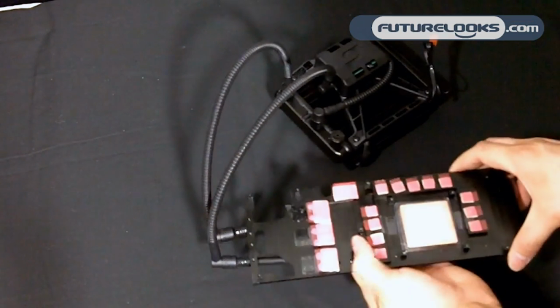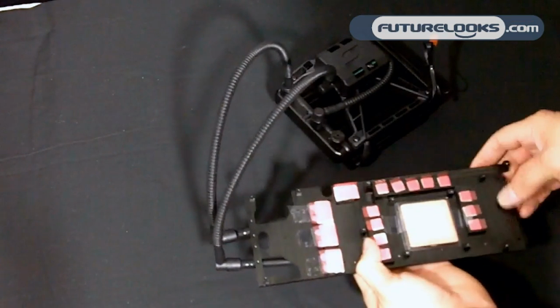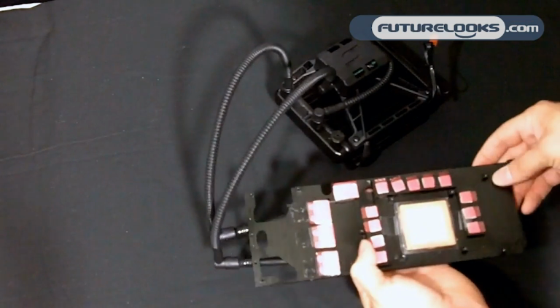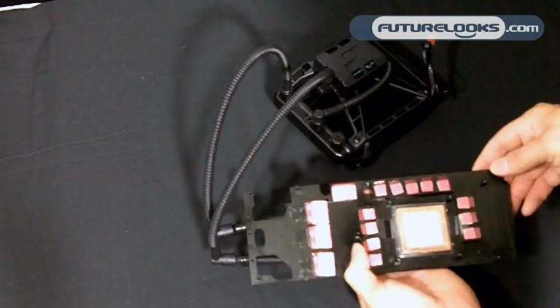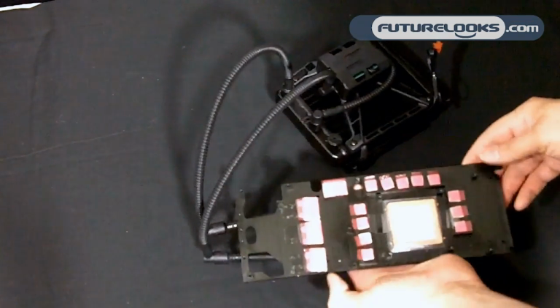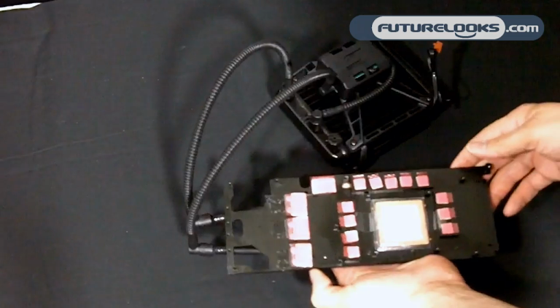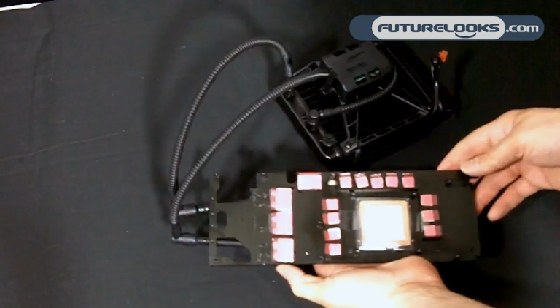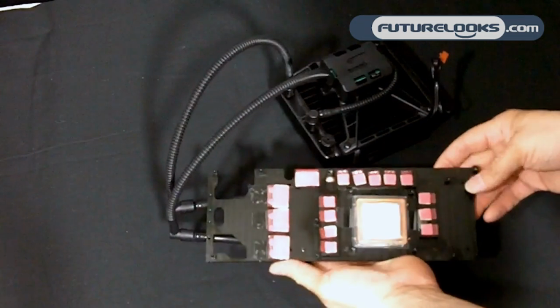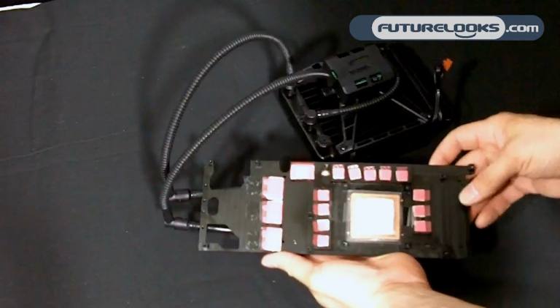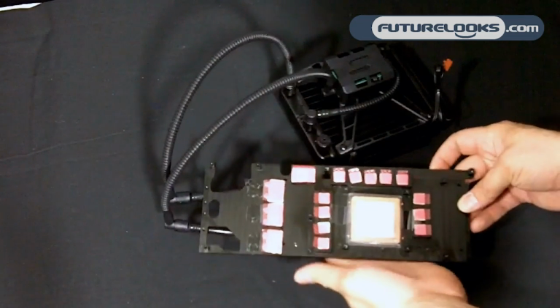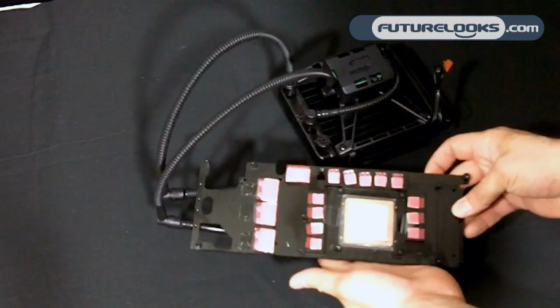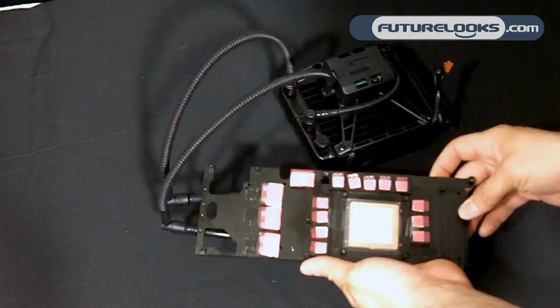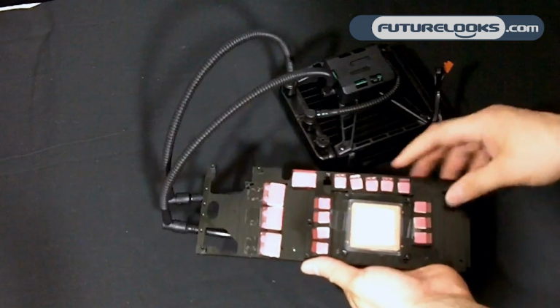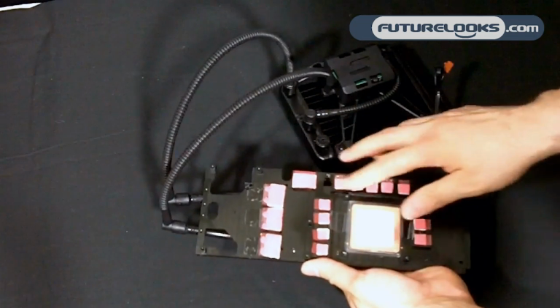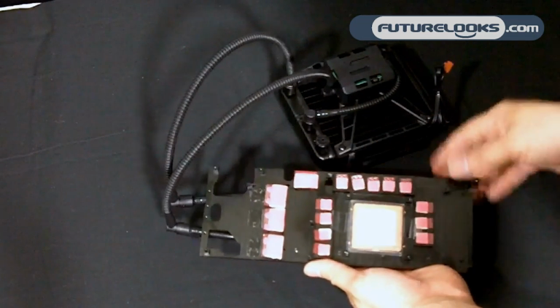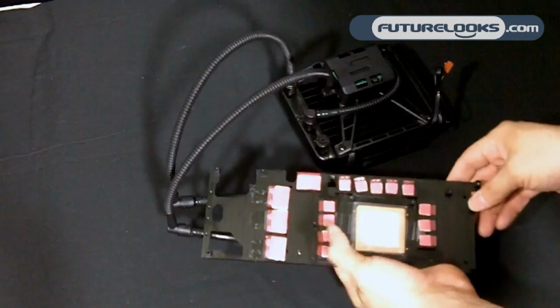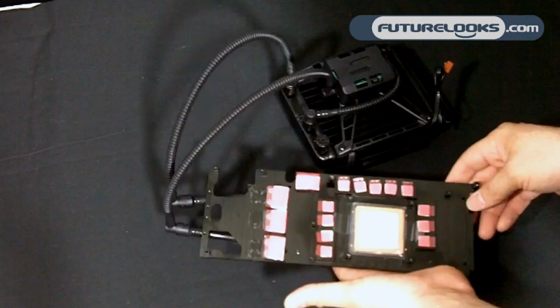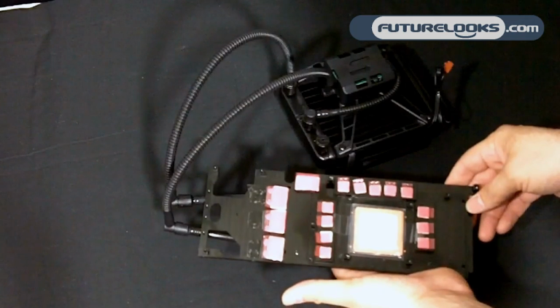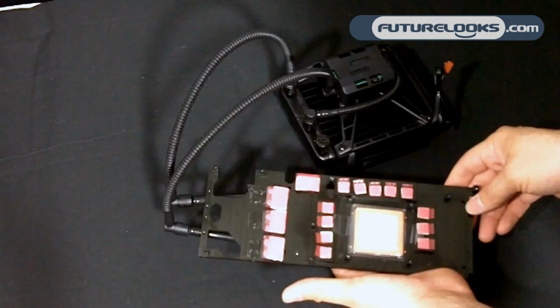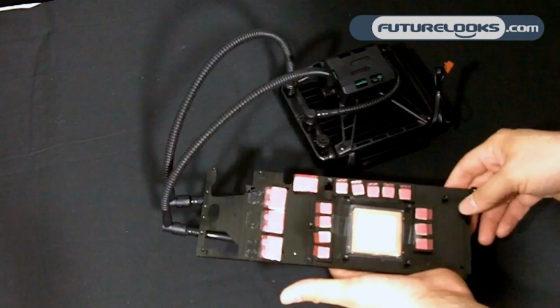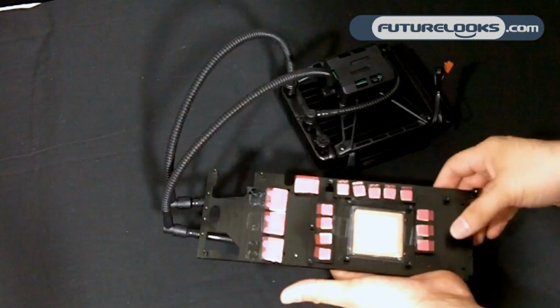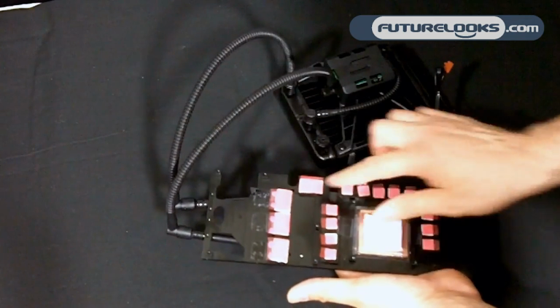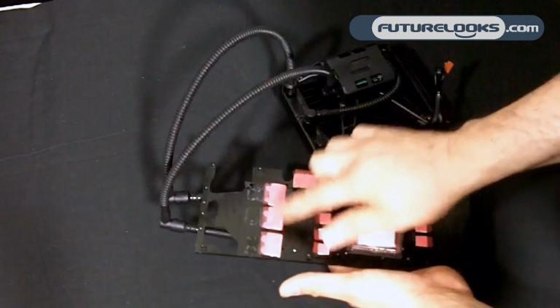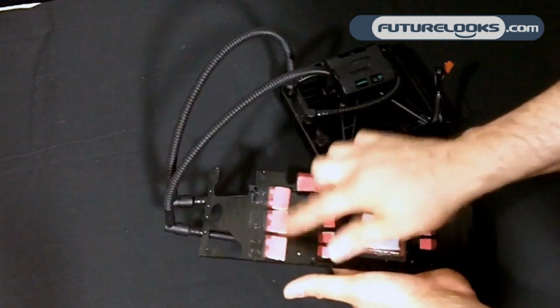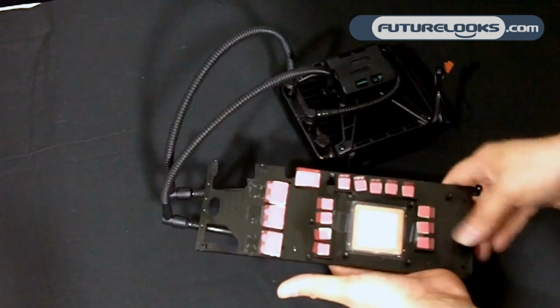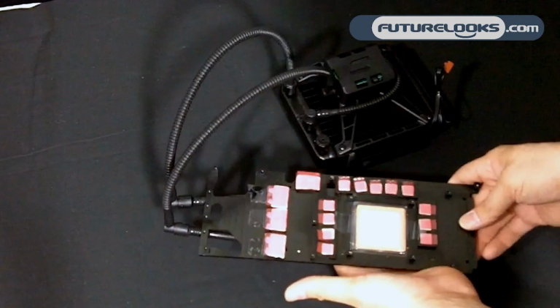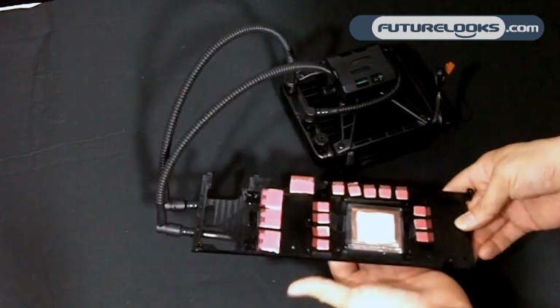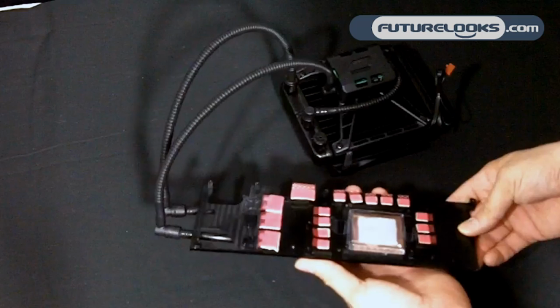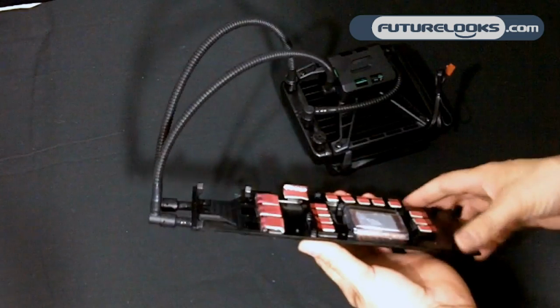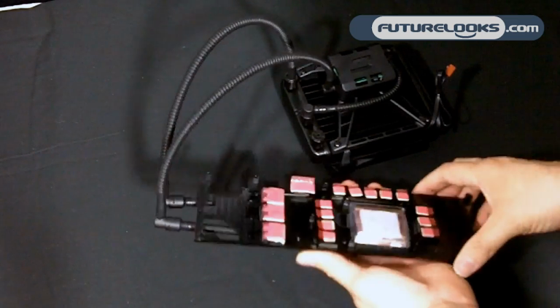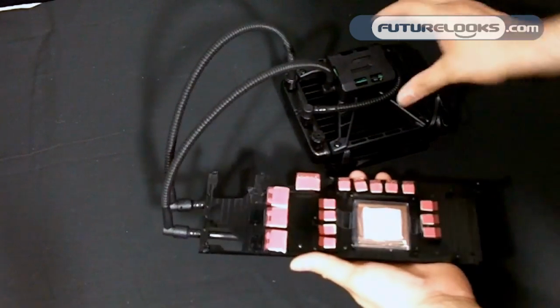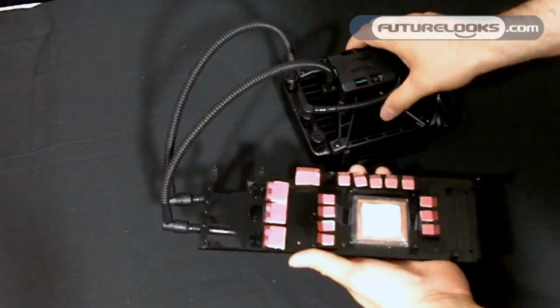The block here — the side that attaches to, in this case, the GTX 480 — you can see the thermal pads for the memory, and of course the hottest circuits that provide power to the GTX 480.